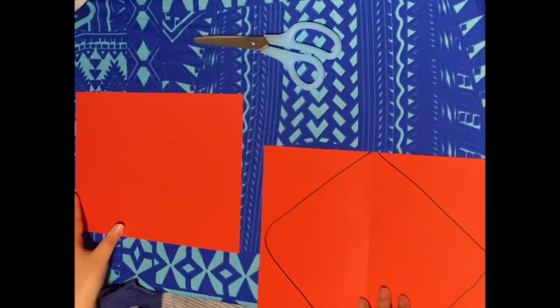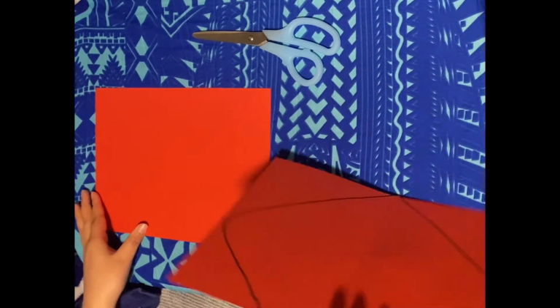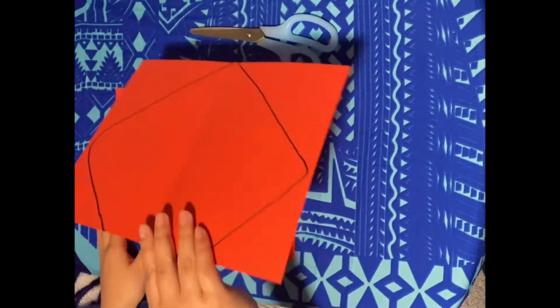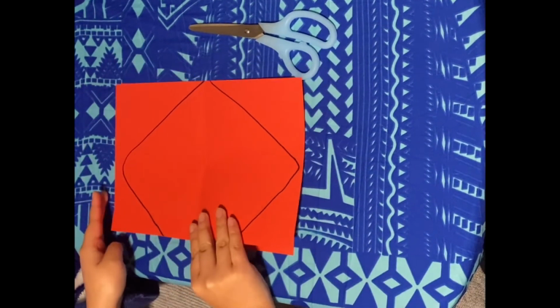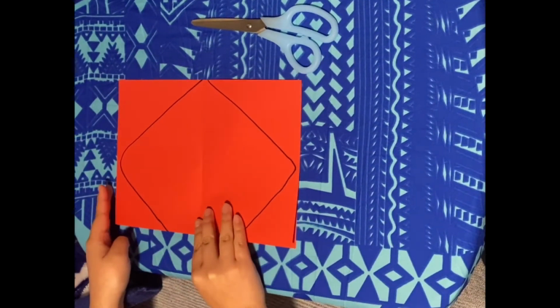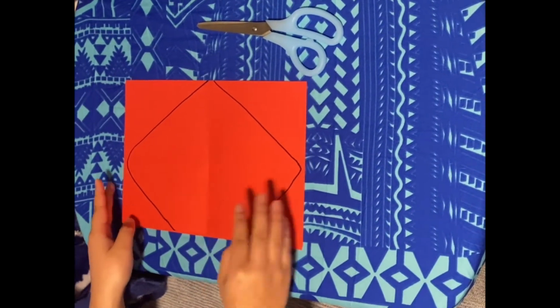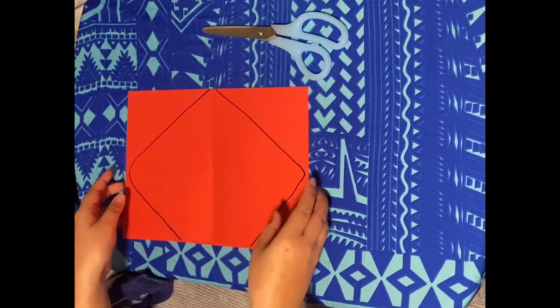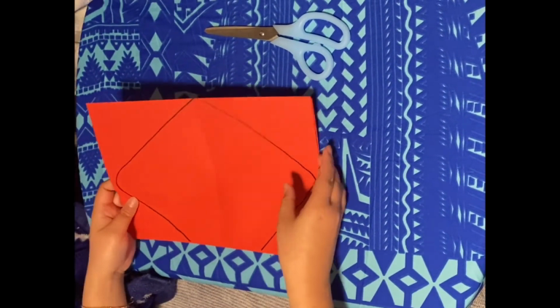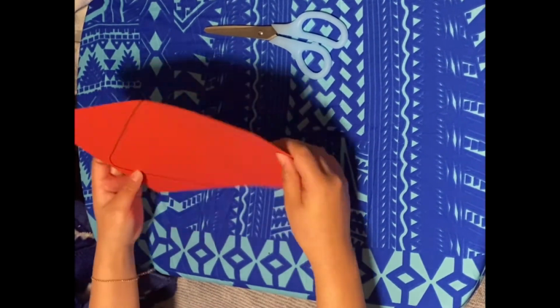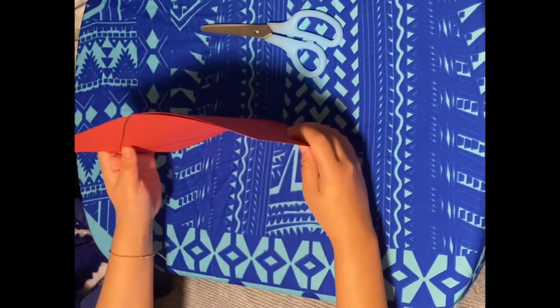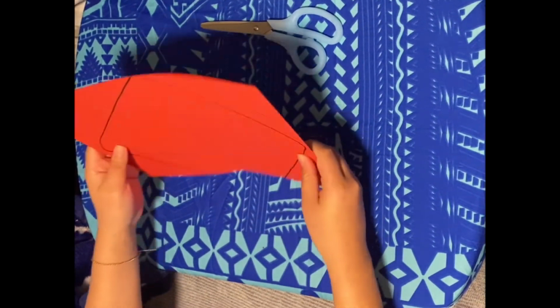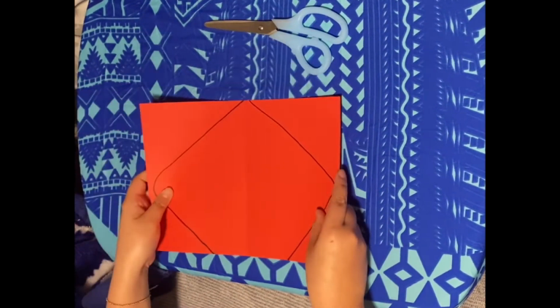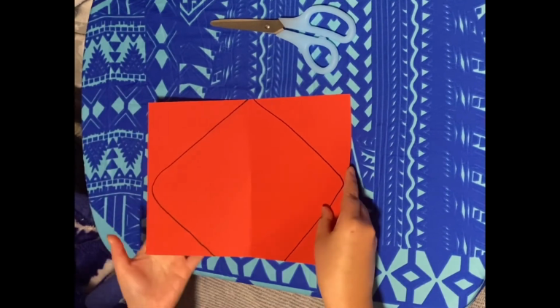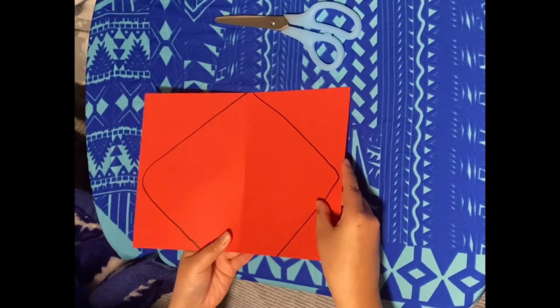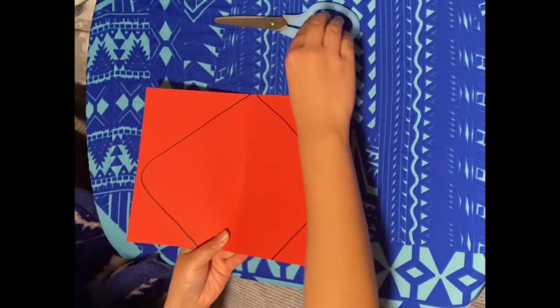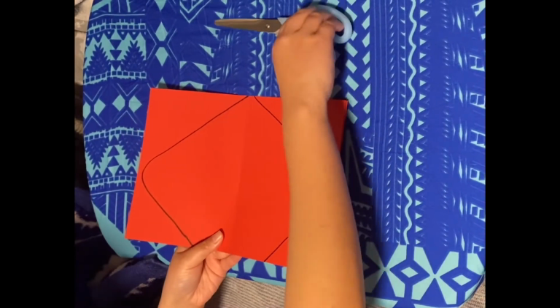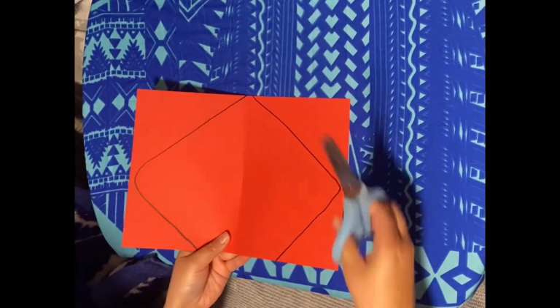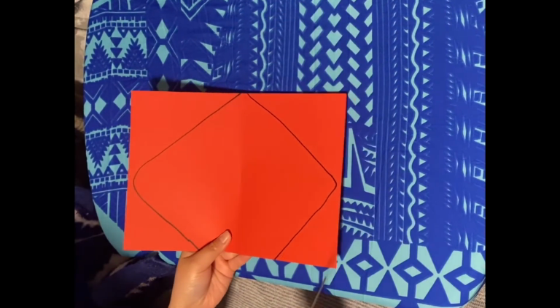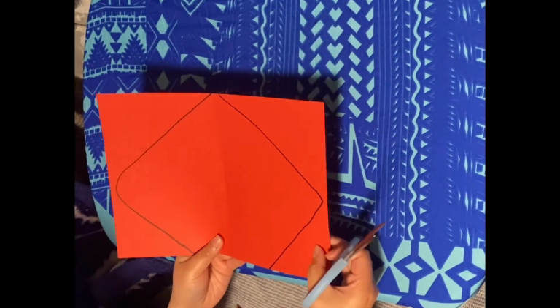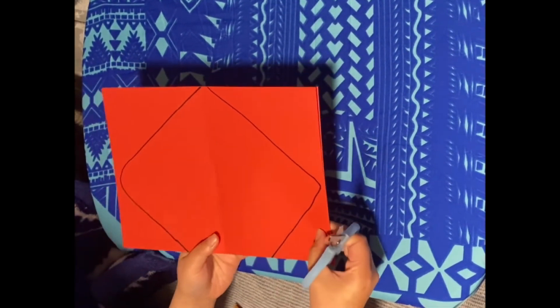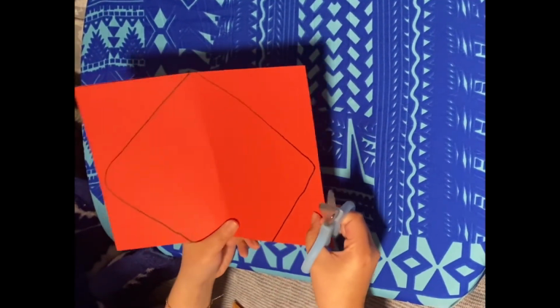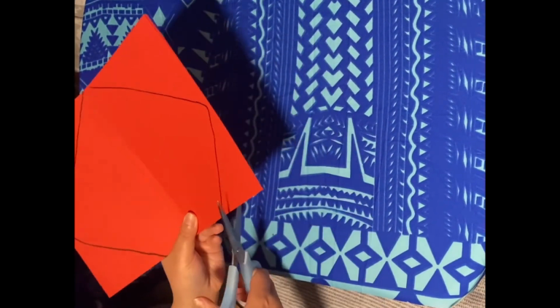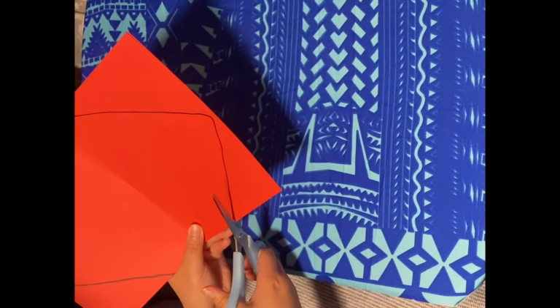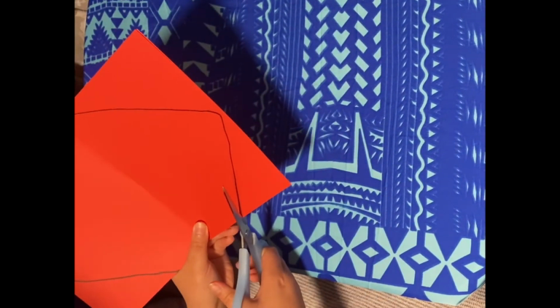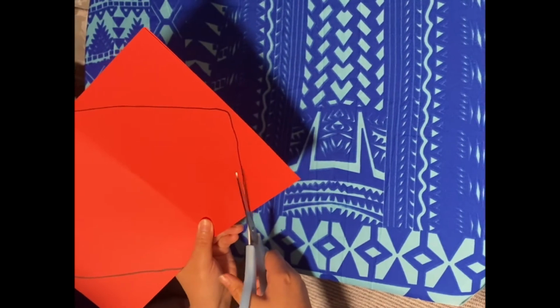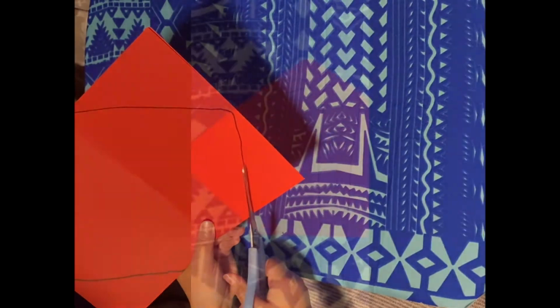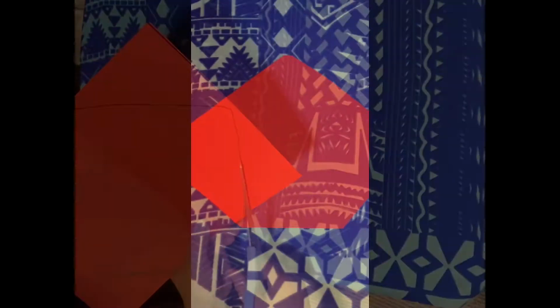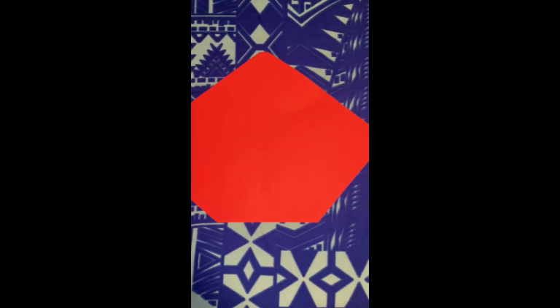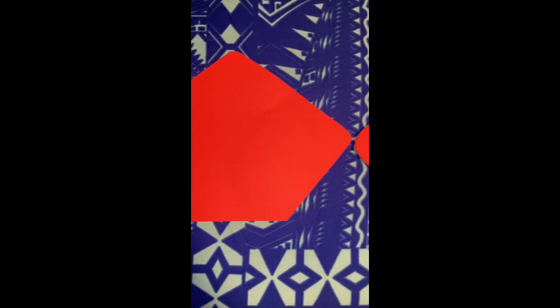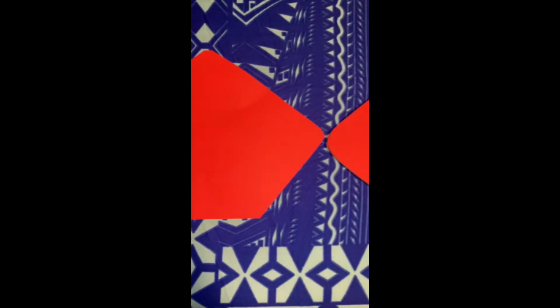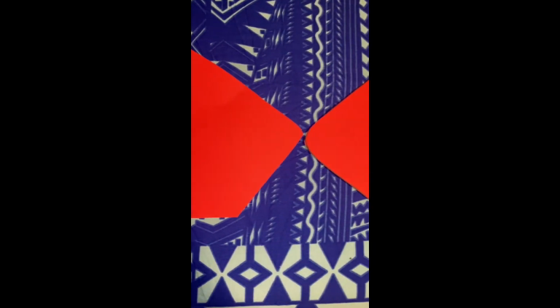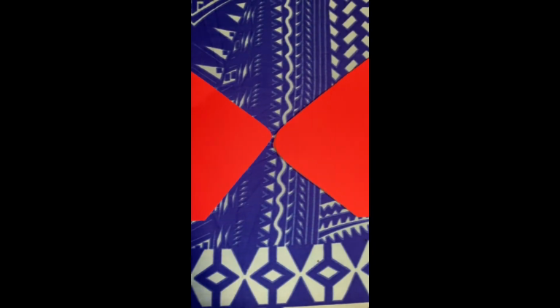Take your drawn on sheet of paper and place it on your blank sheet of paper, then grab your scissors and cut around the outline of the diamond. After you are done cutting, both sheets of paper should look like this.